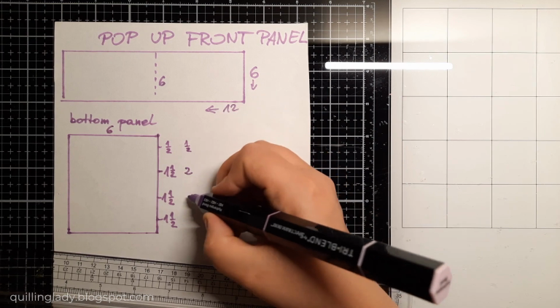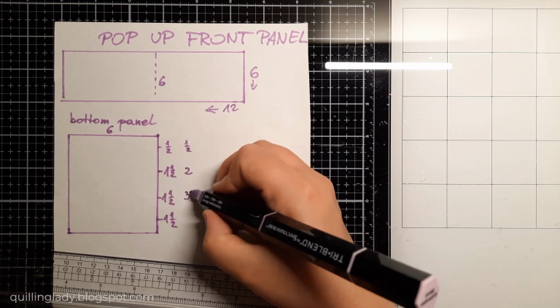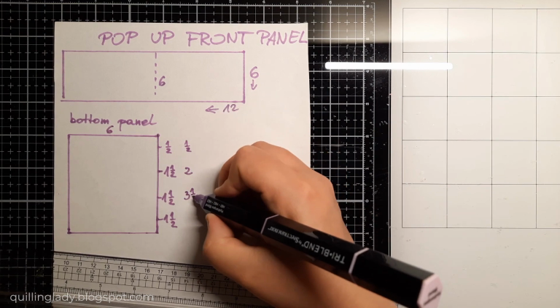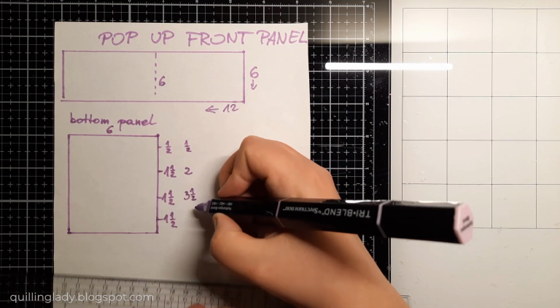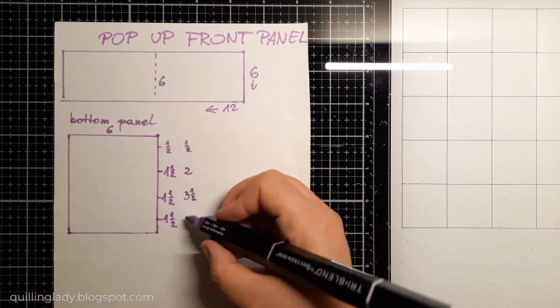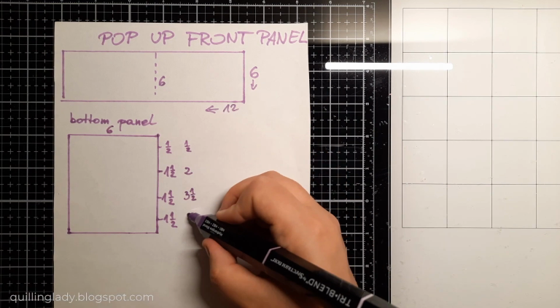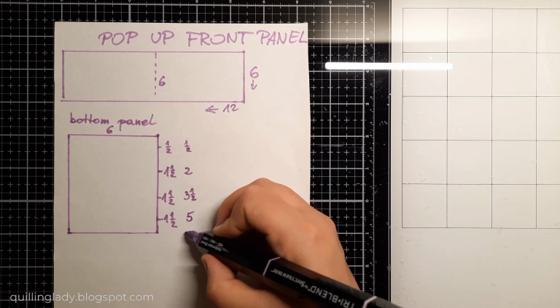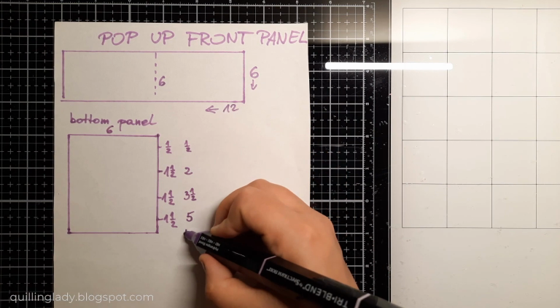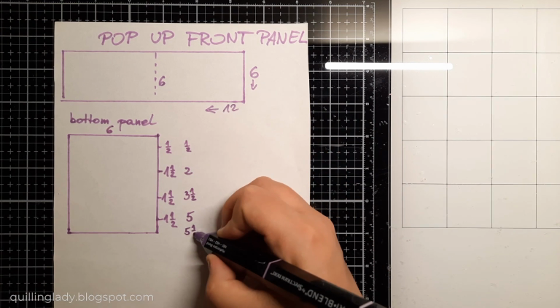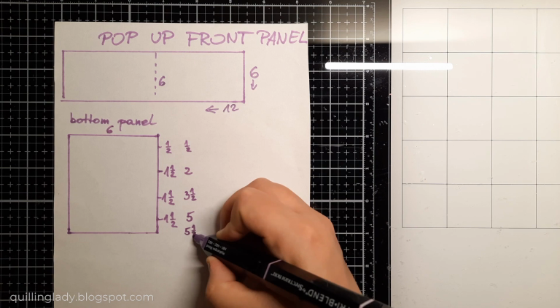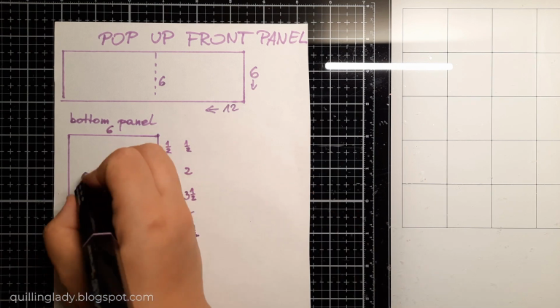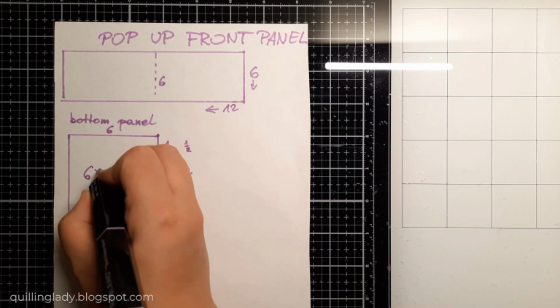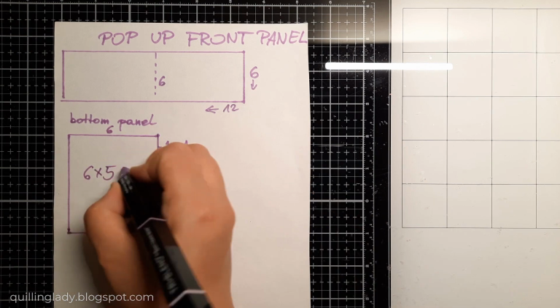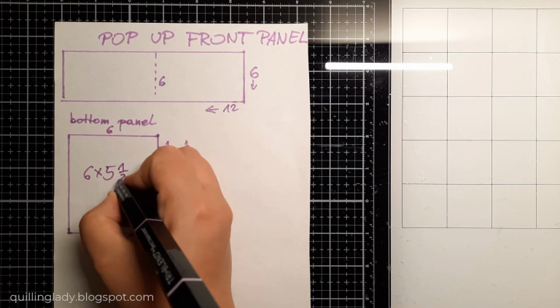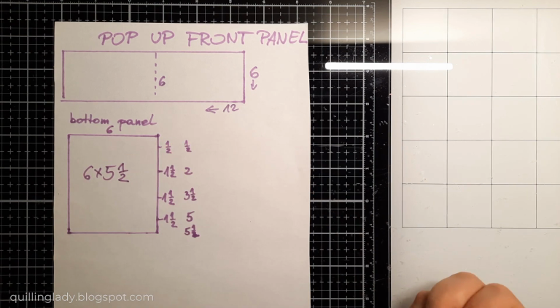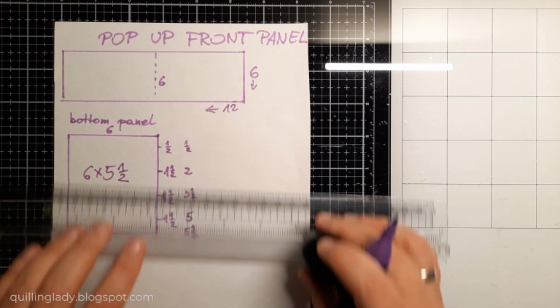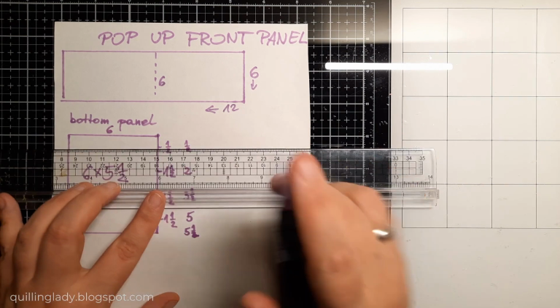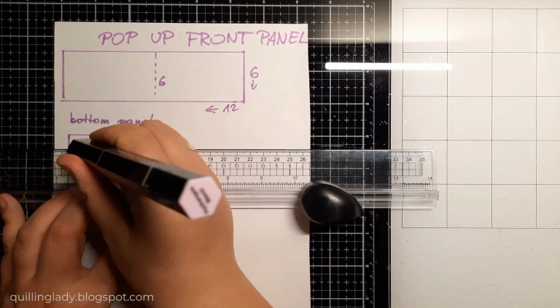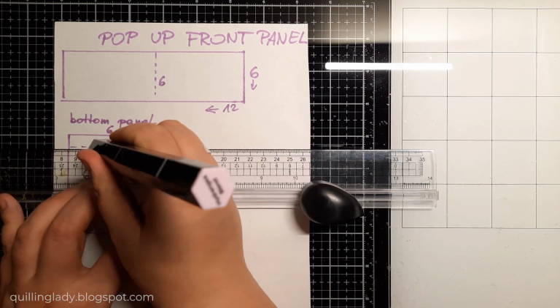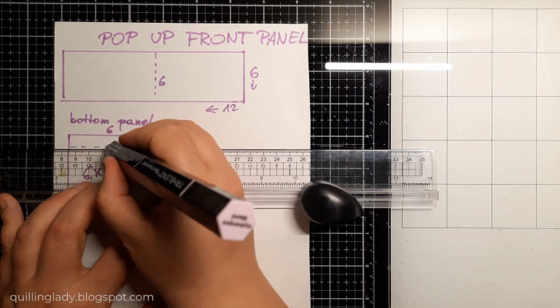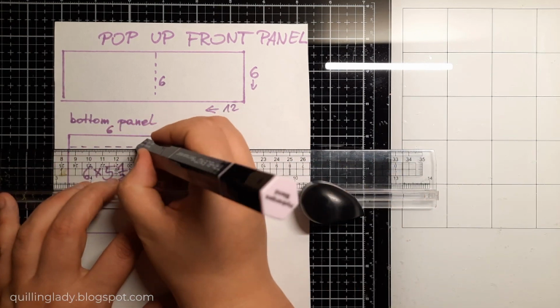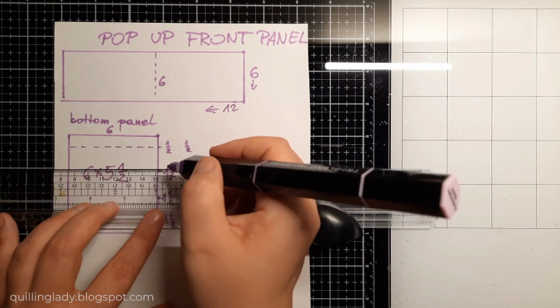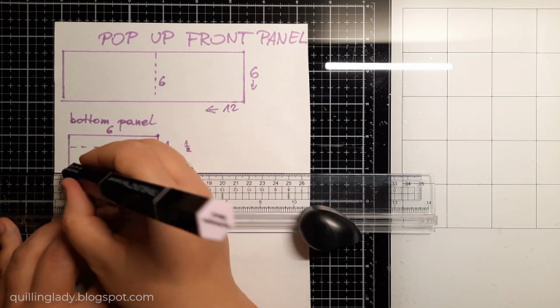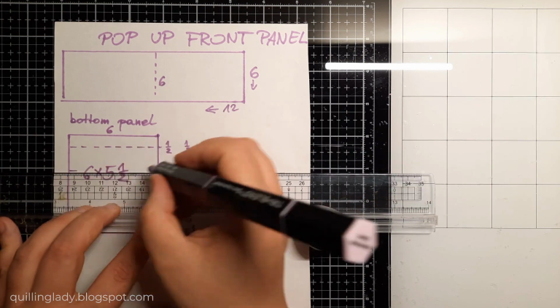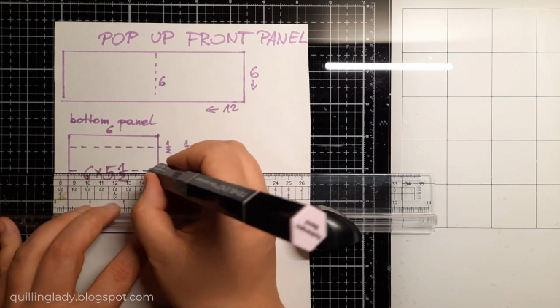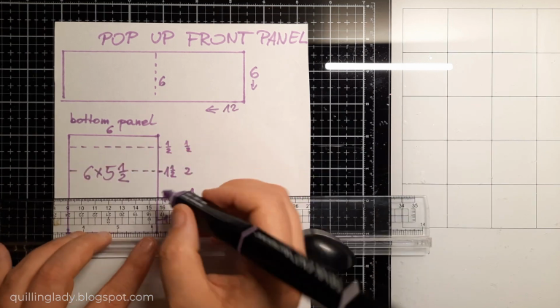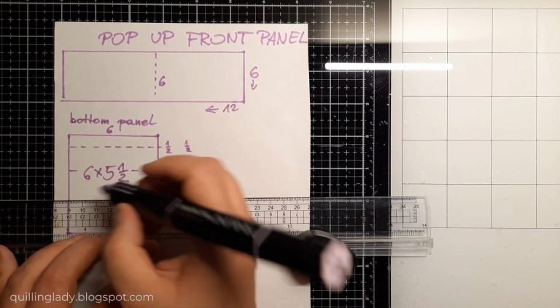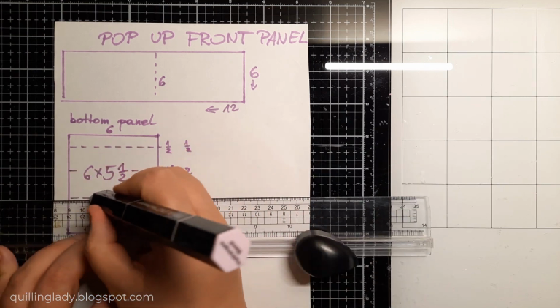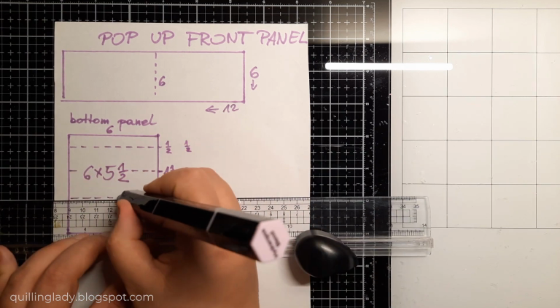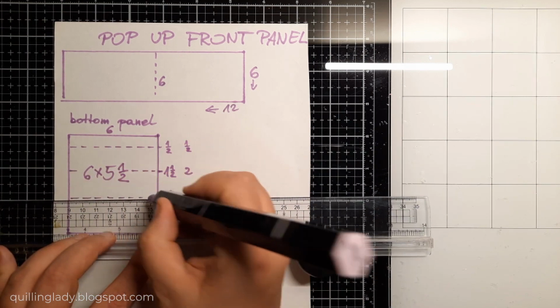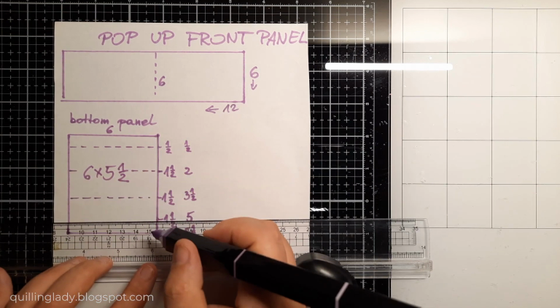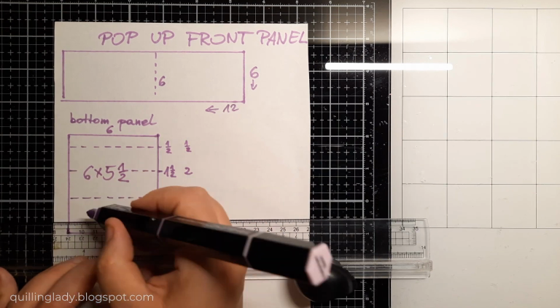That is the easiest way to create the biggest bottom panel. Have you ever created a pop-up front panel card? If you haven't, I really hope you'll give this one a go because it is so much fun to create.